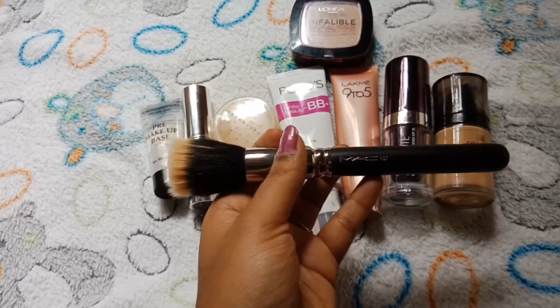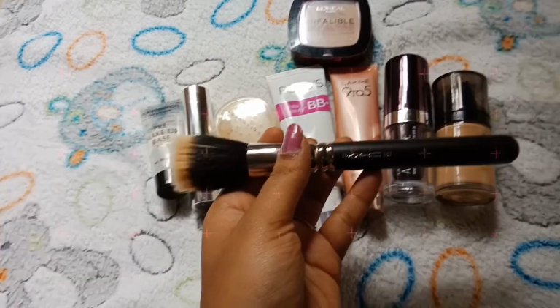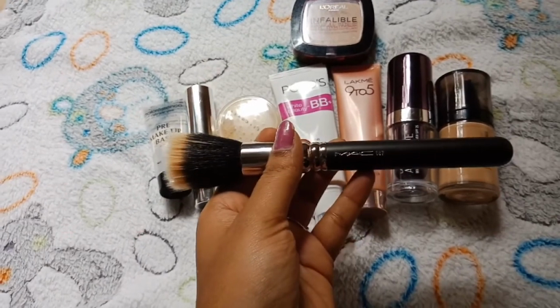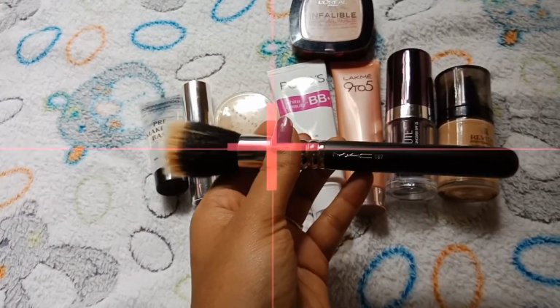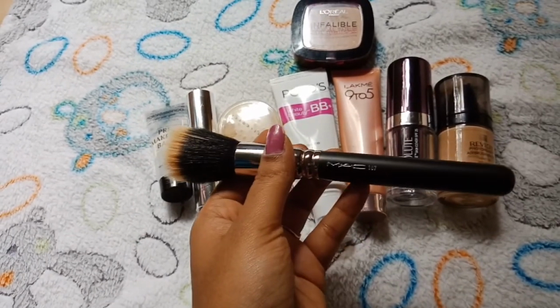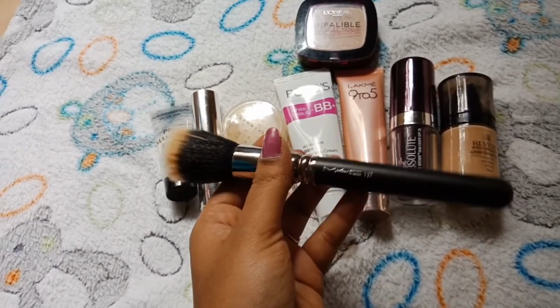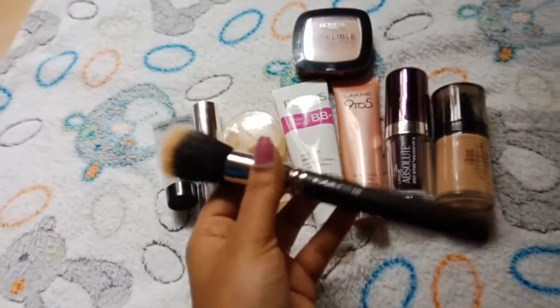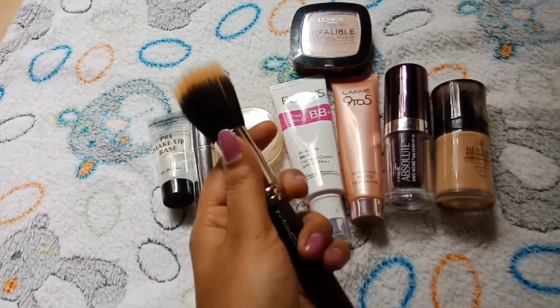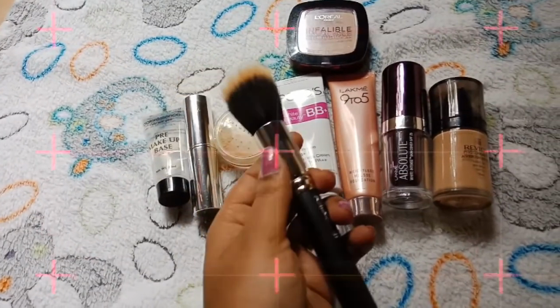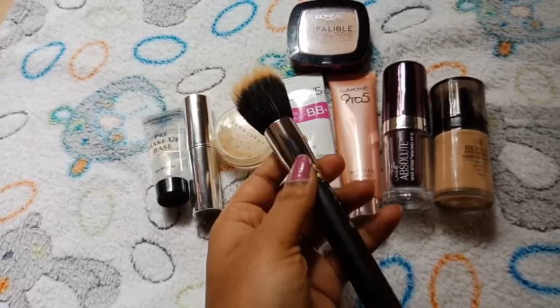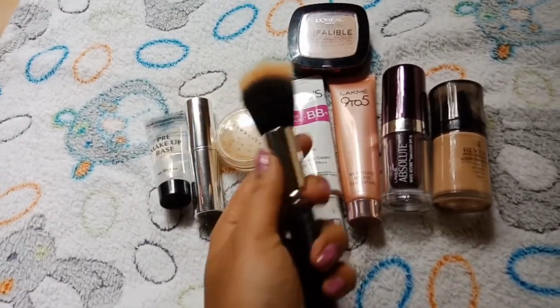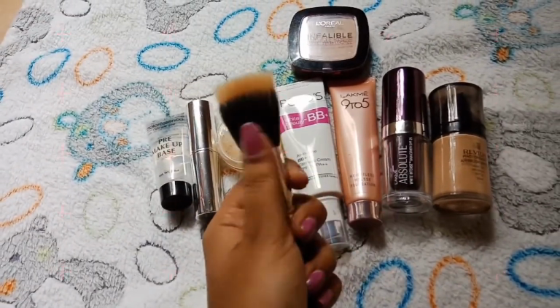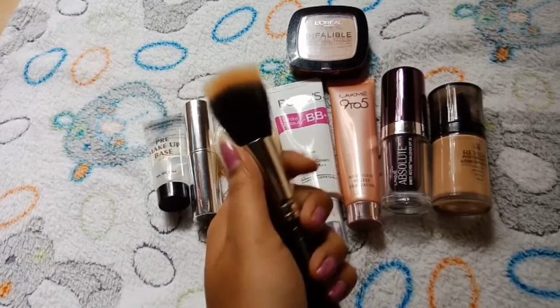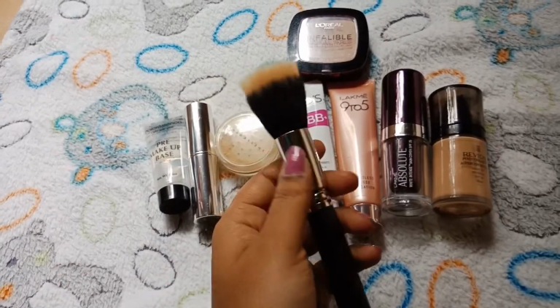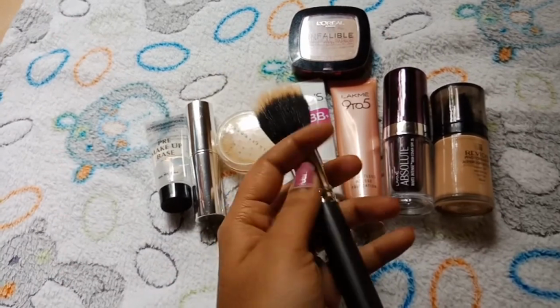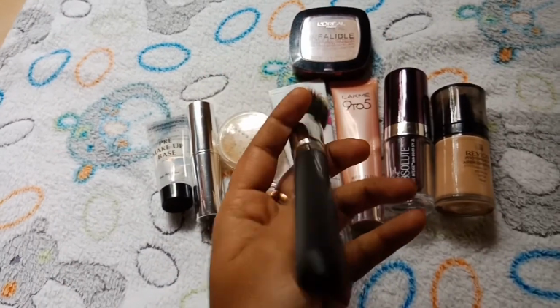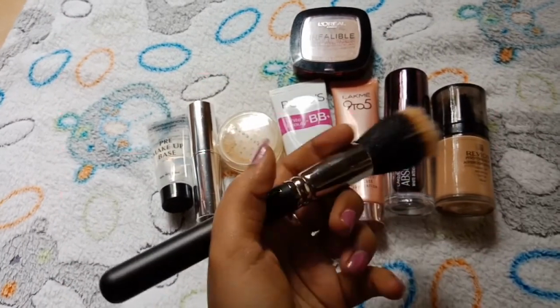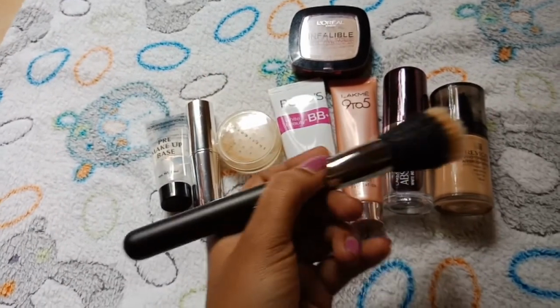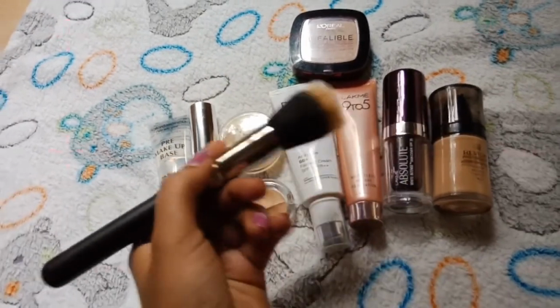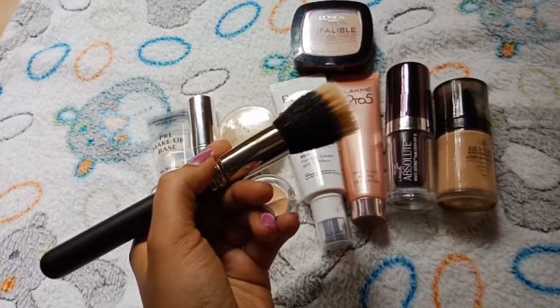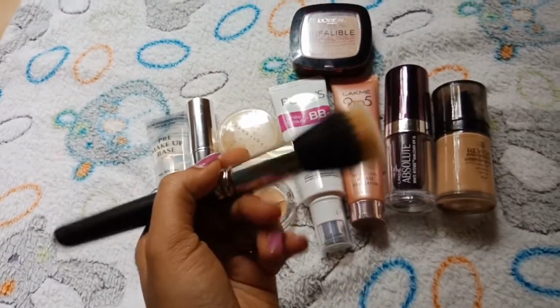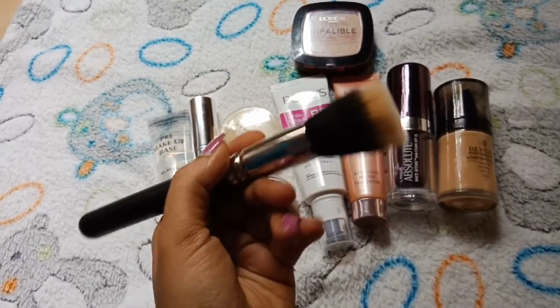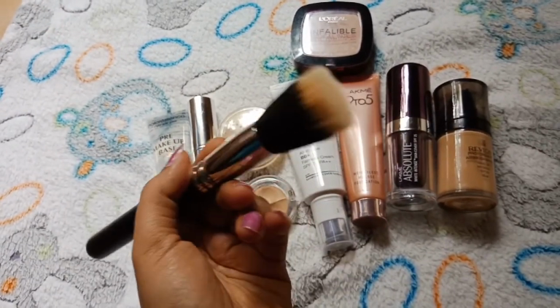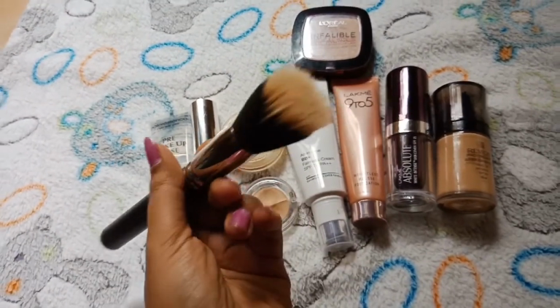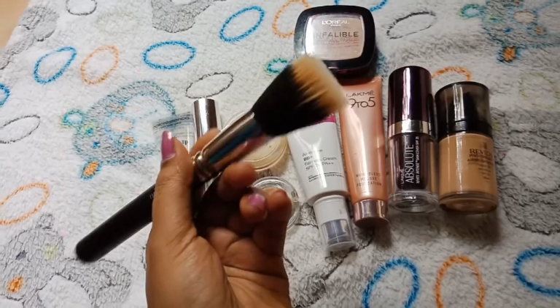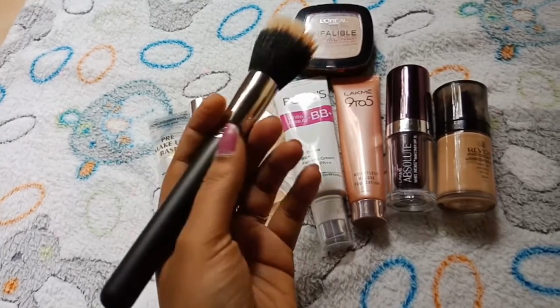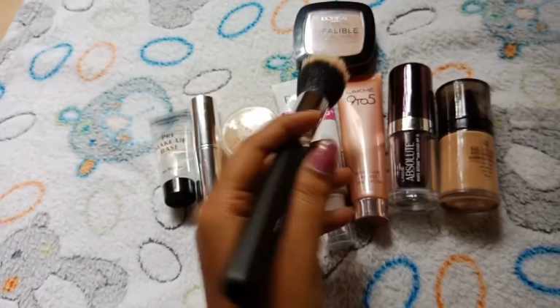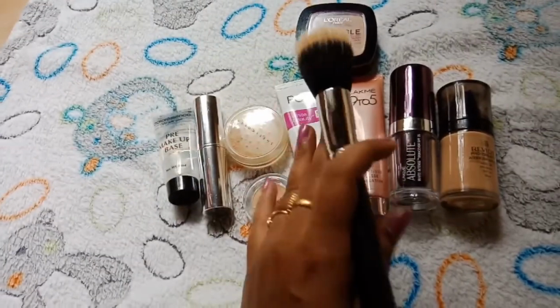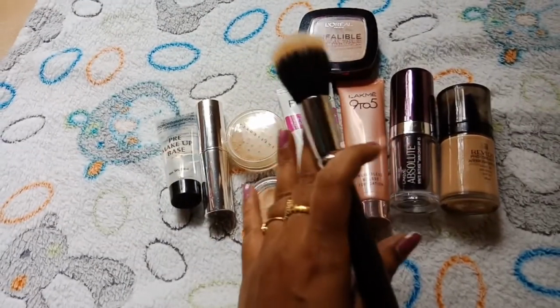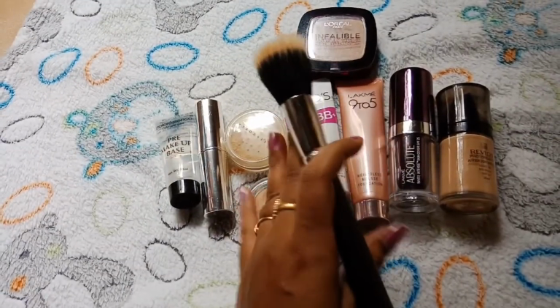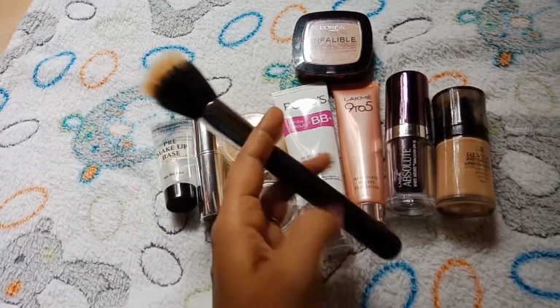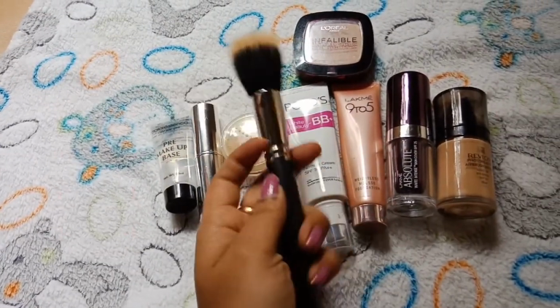This works for cream foundation, powder foundation, mineral foundation — any type of foundation. It is a very good blend test on the skin. Just apply it to your skin; it is very easy to blend and handle.